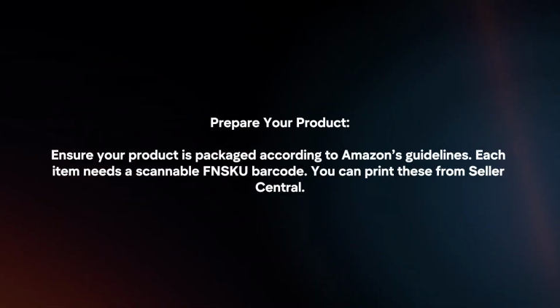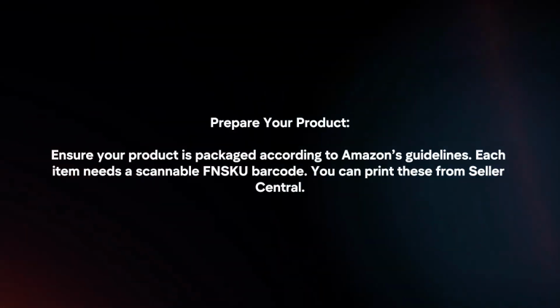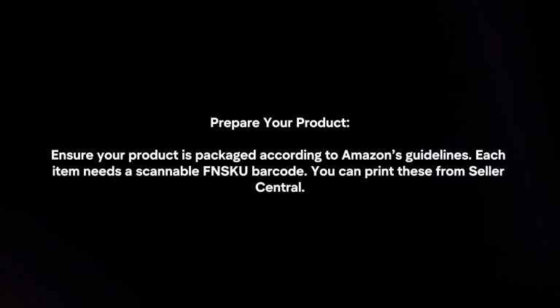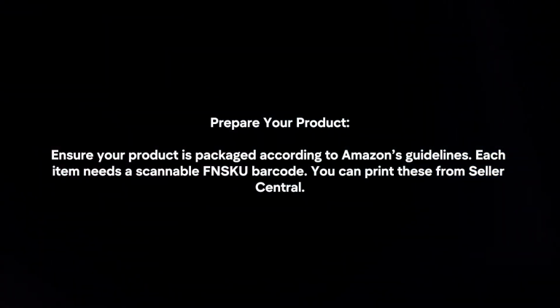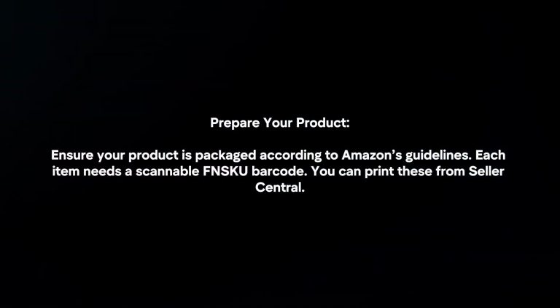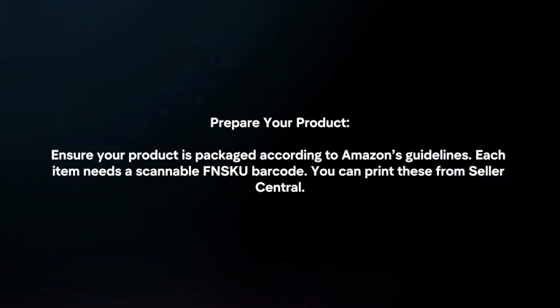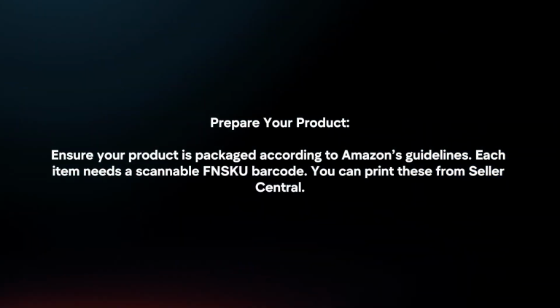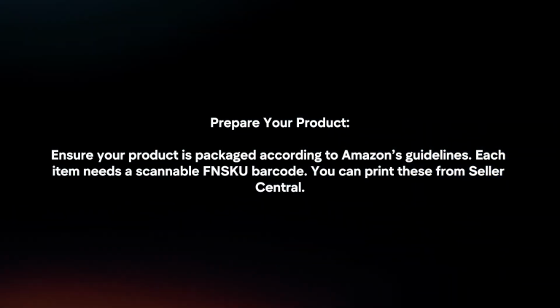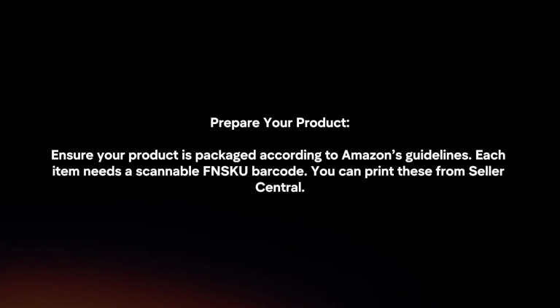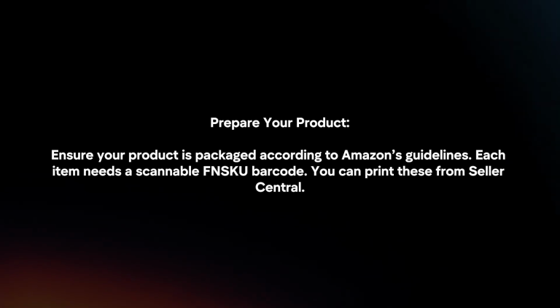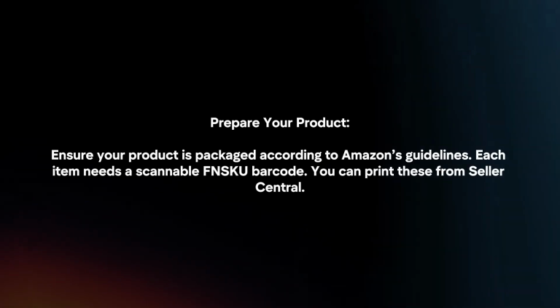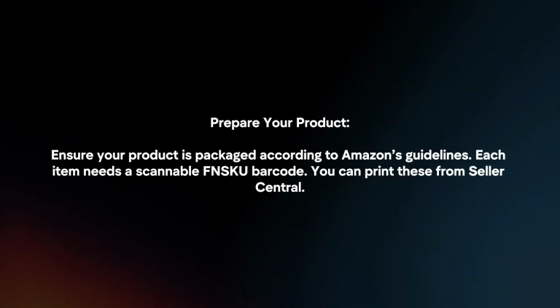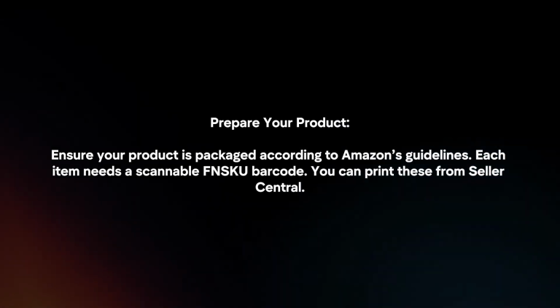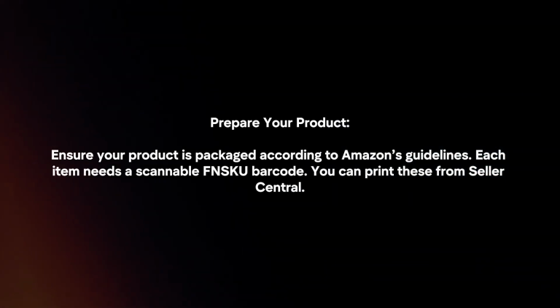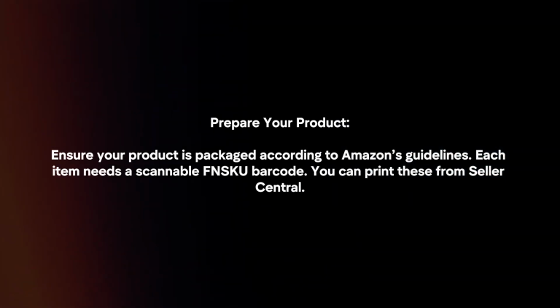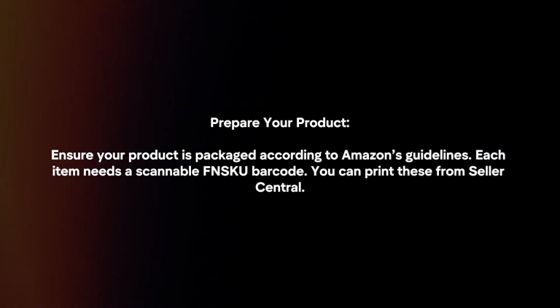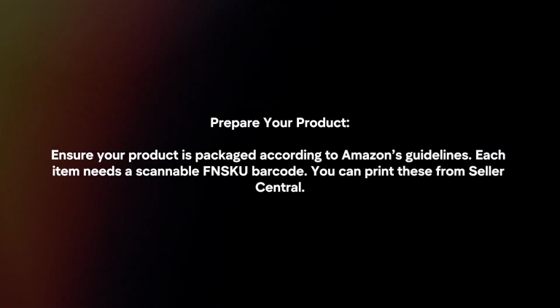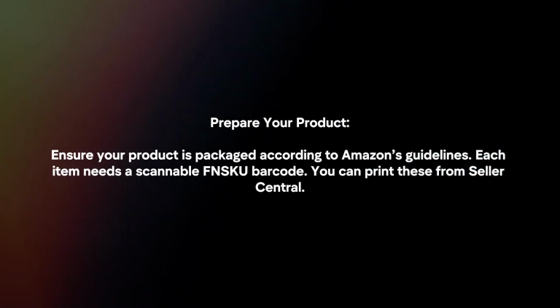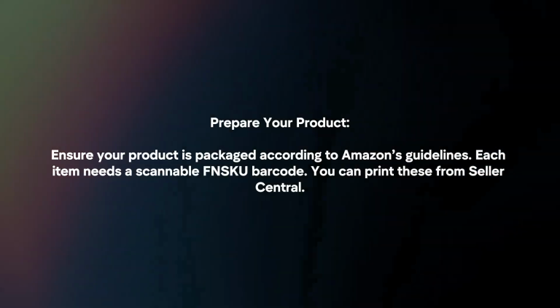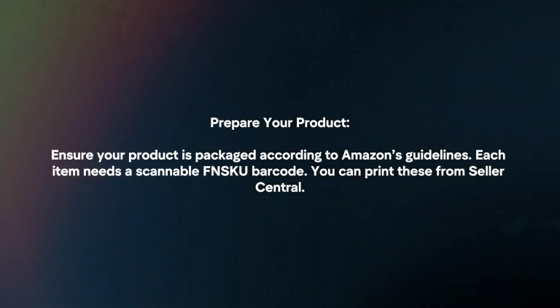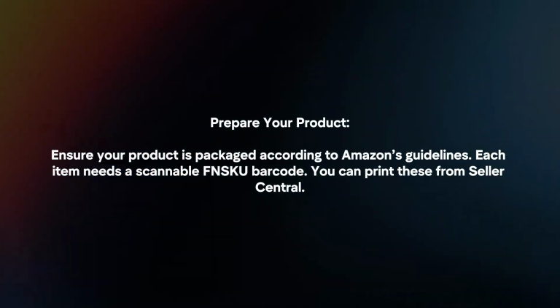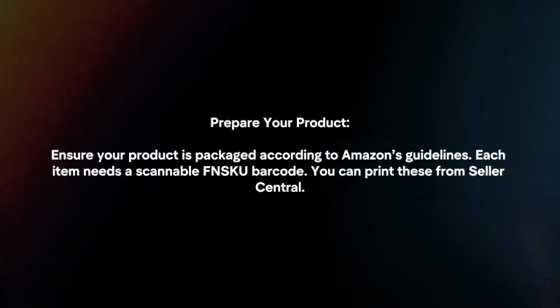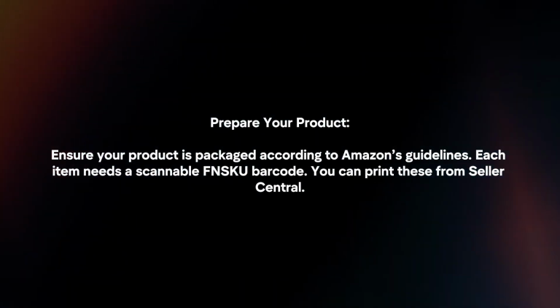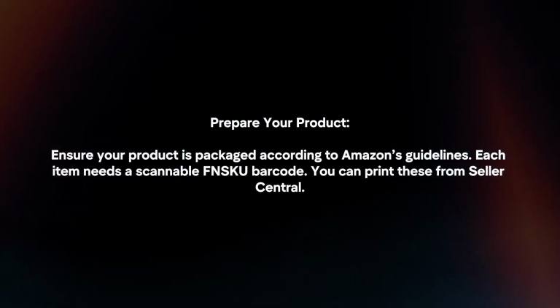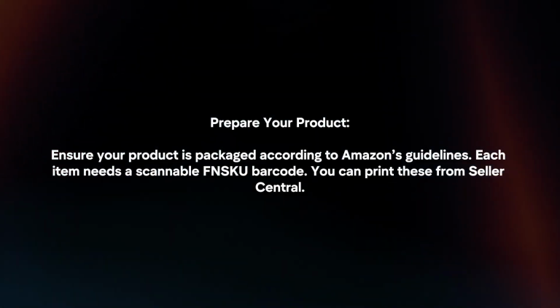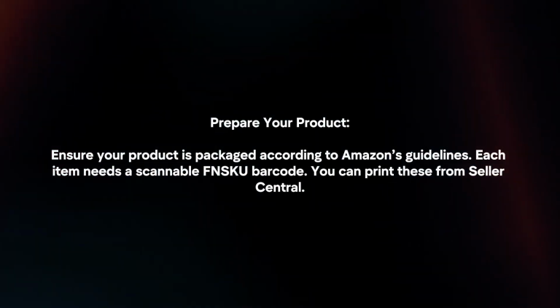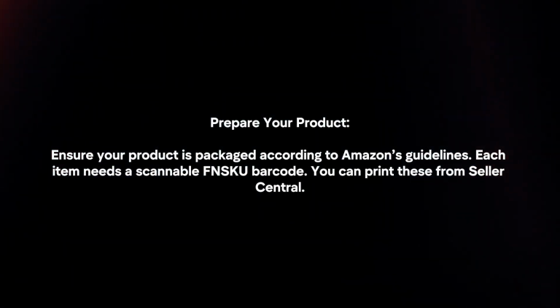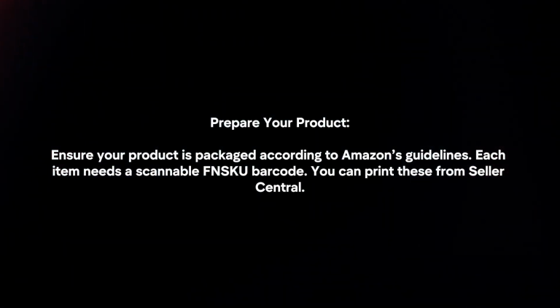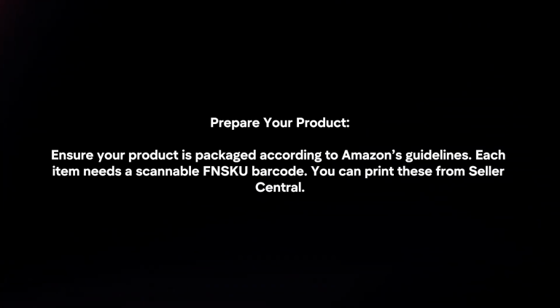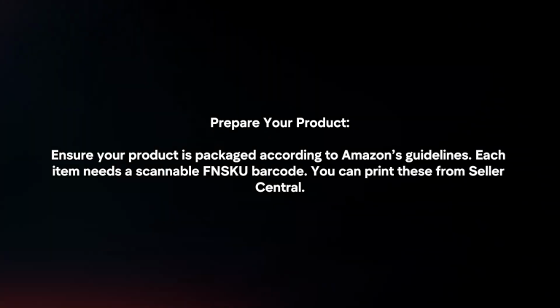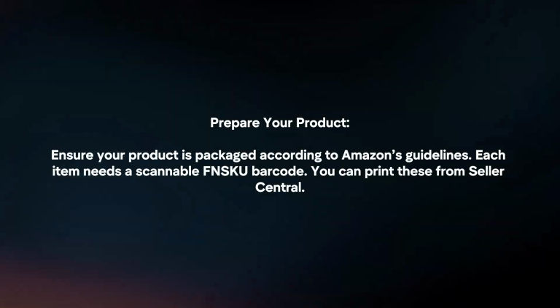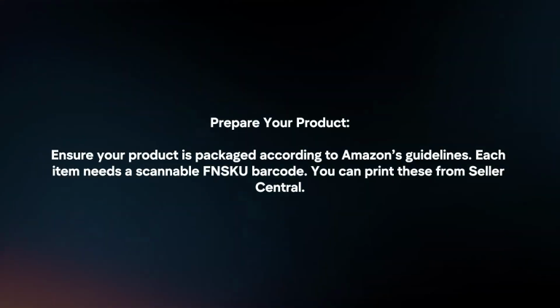Prepare your product. Ensure your product is packaged according to Amazon's guidelines. Each item needs a scannable FNSKU barcode, which you can print from Seller Central.